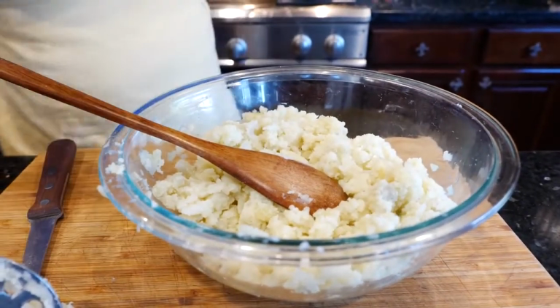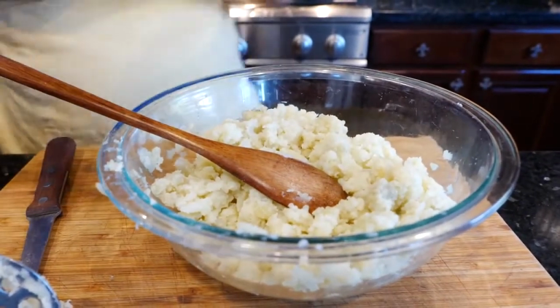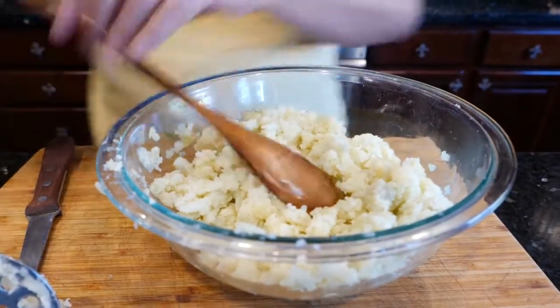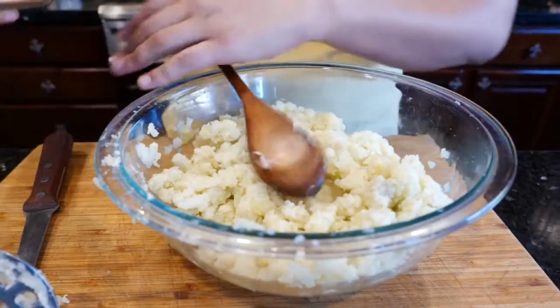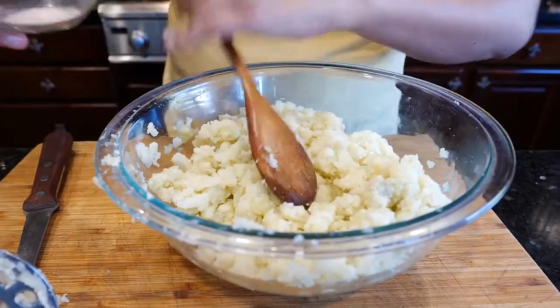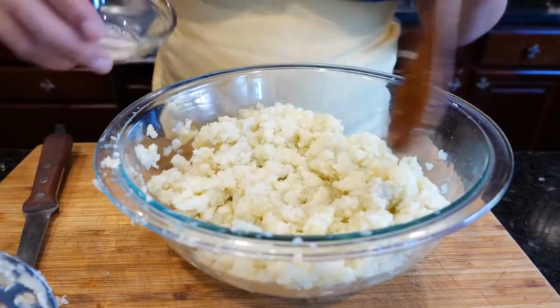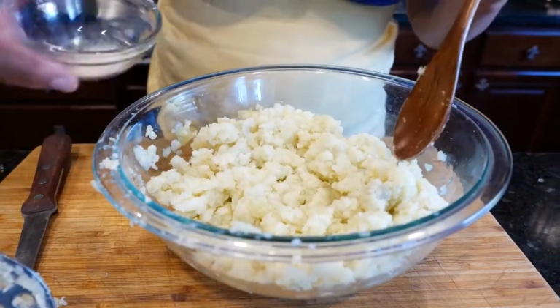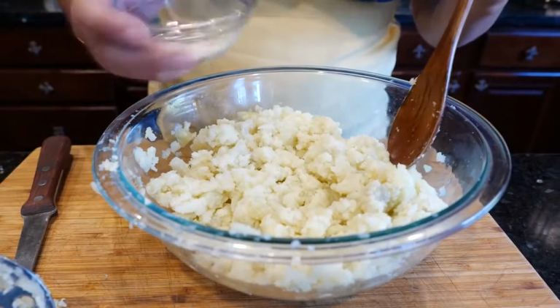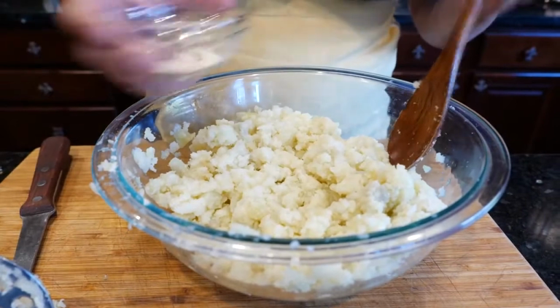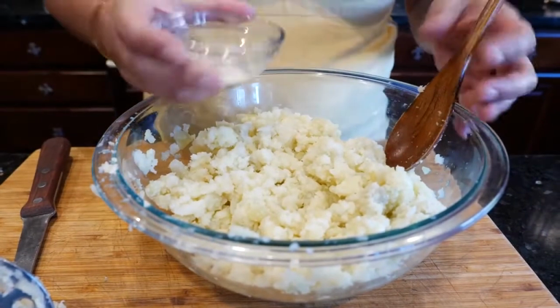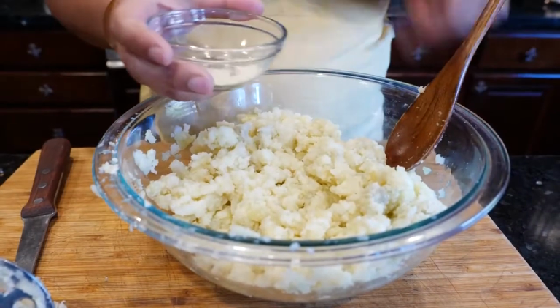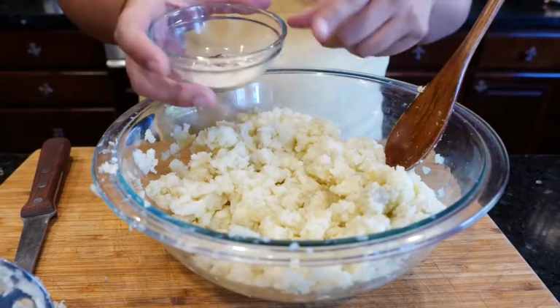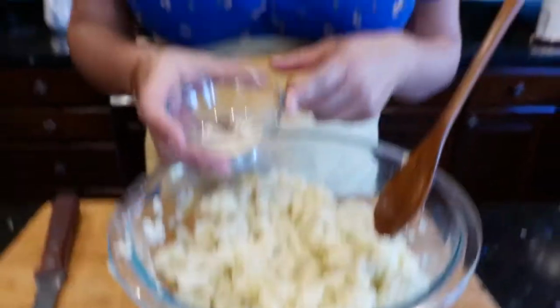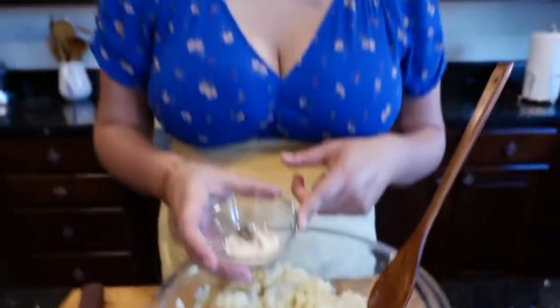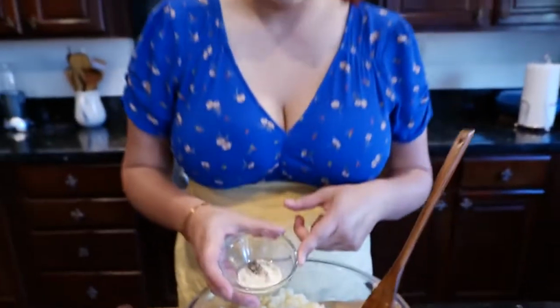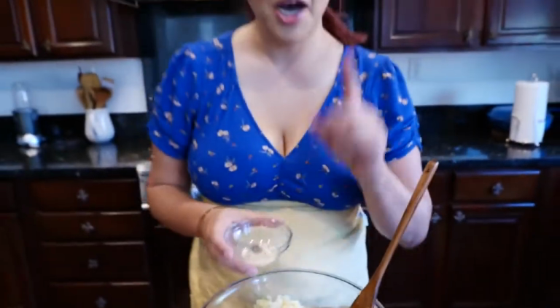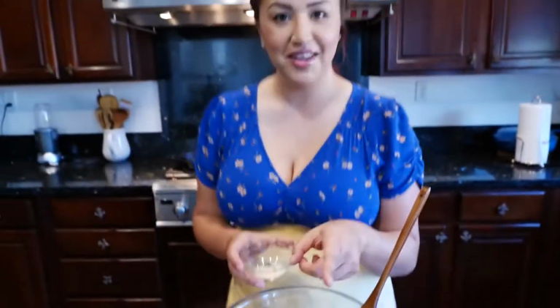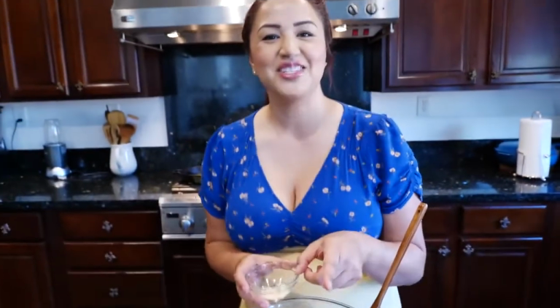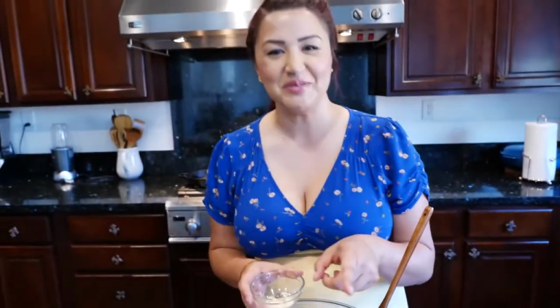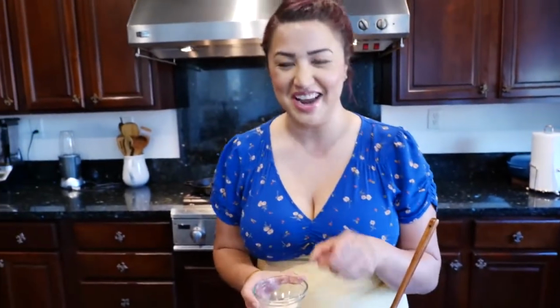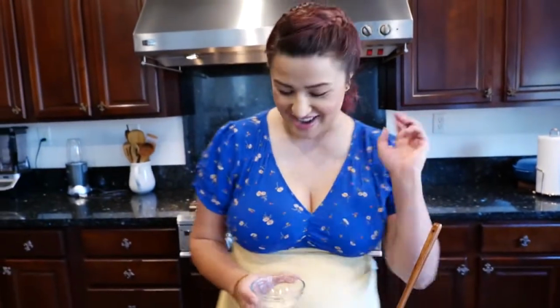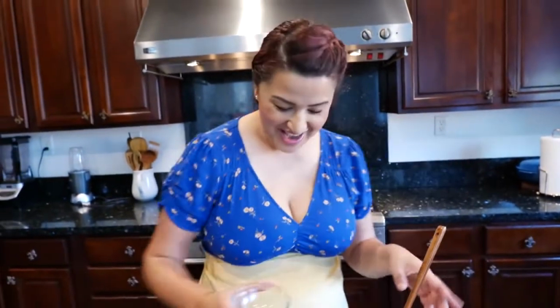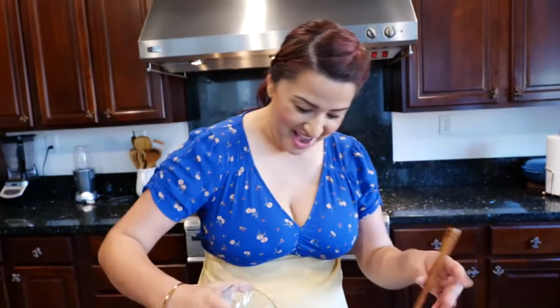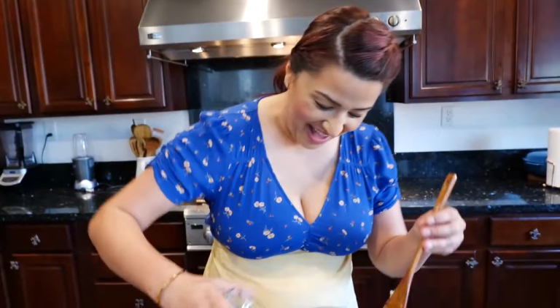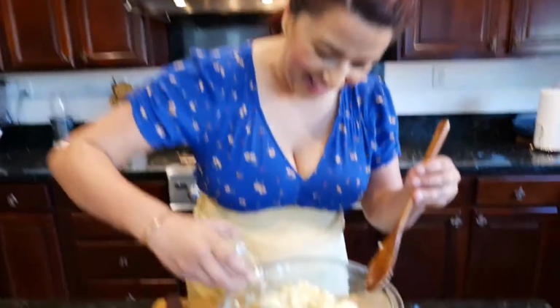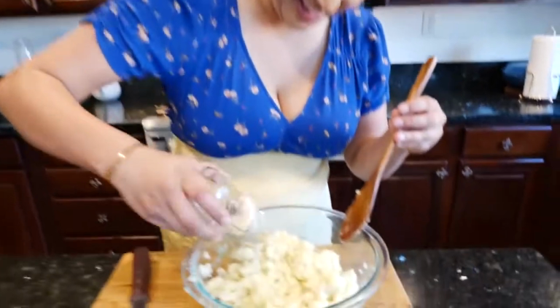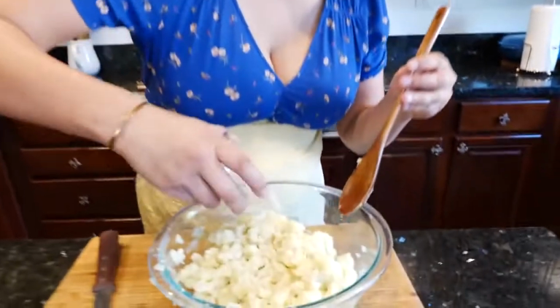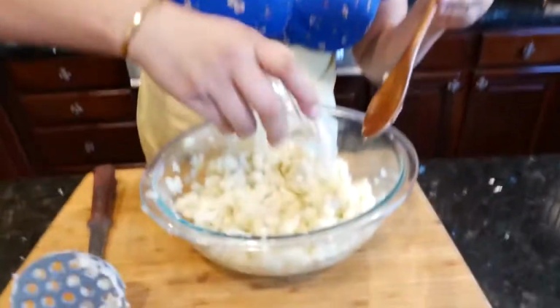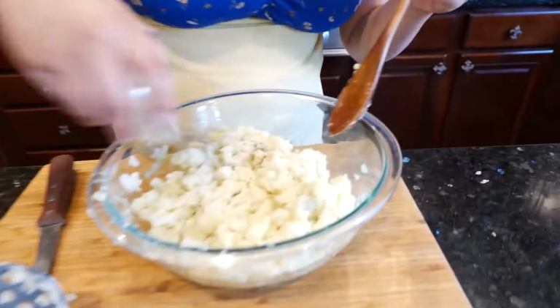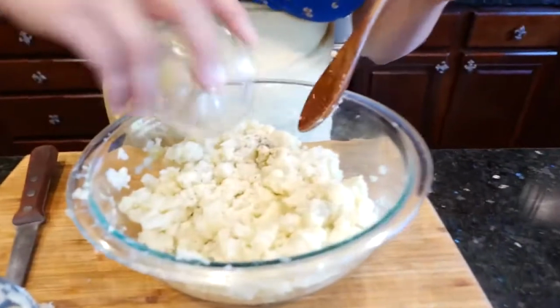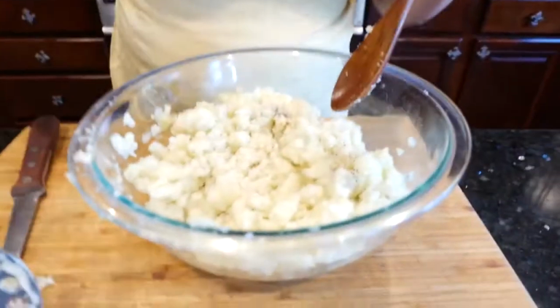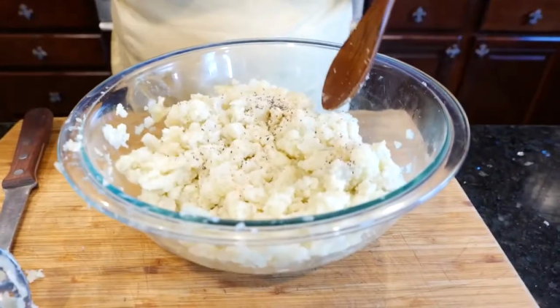Once you've done that, go ahead and add your seasoning blend. What I have here is going to be in the description area — I'm not wasting your time right here. You guys seem to be liking this format a lot better.